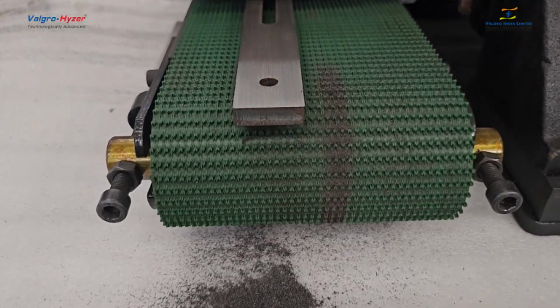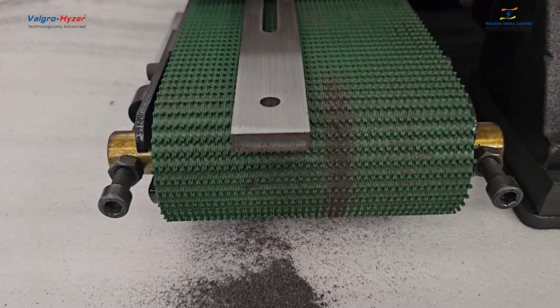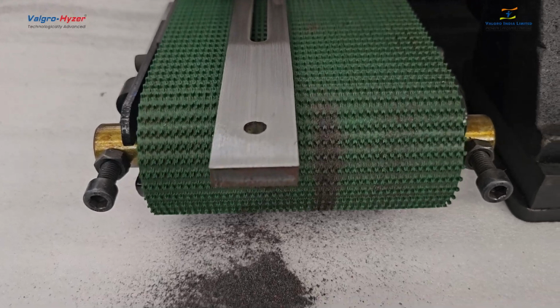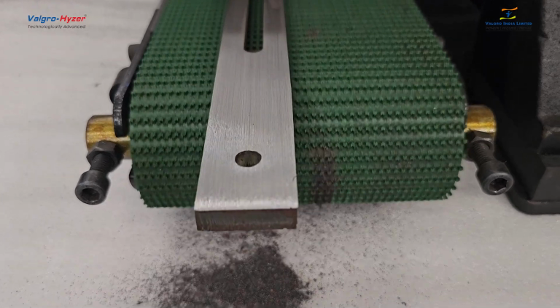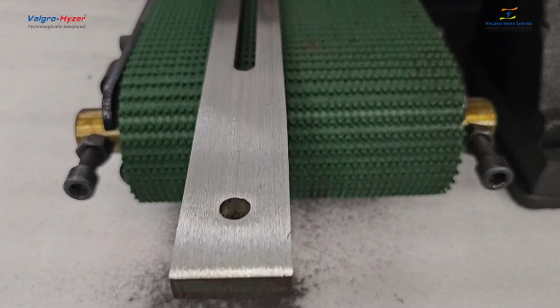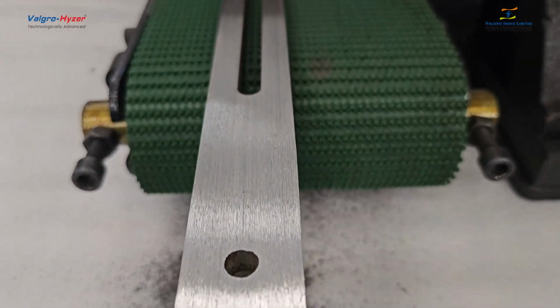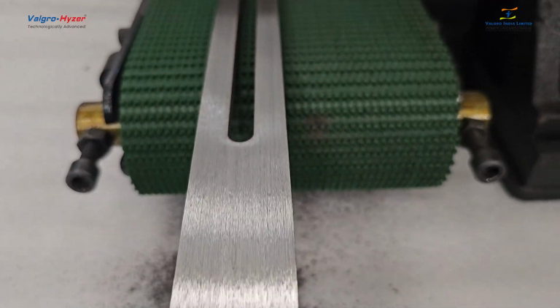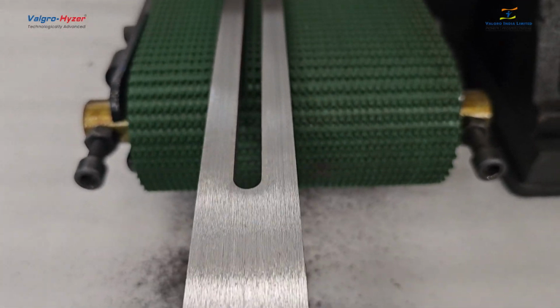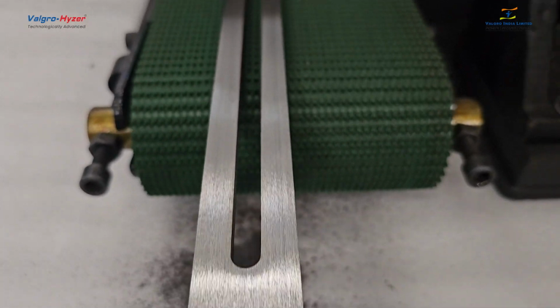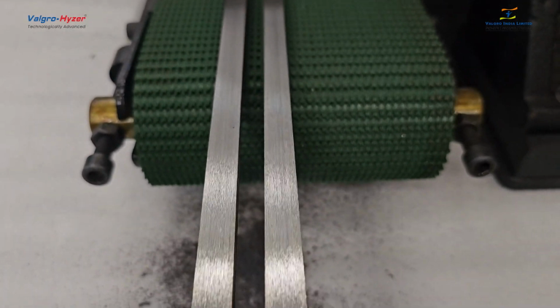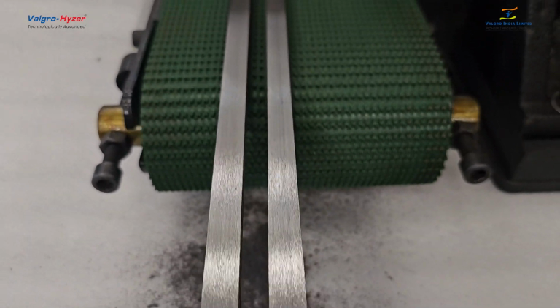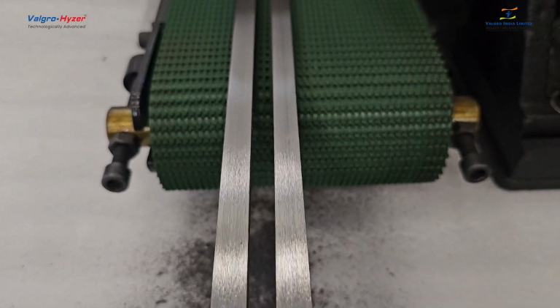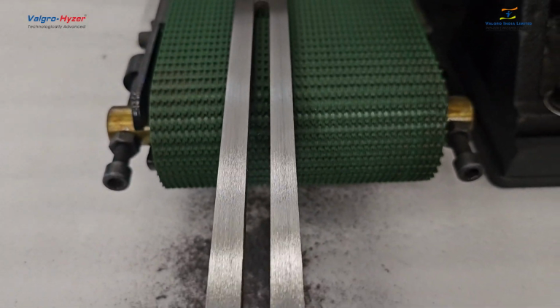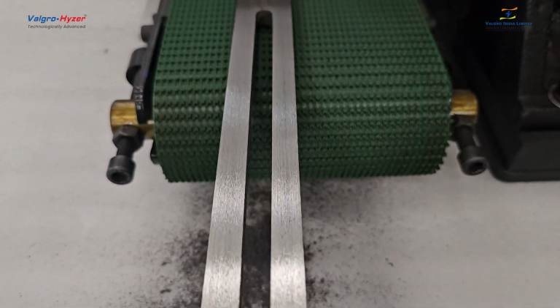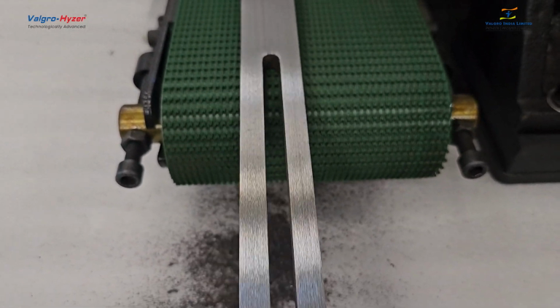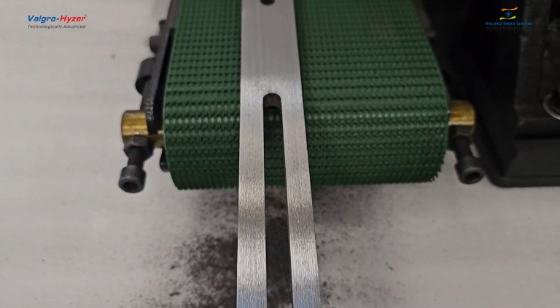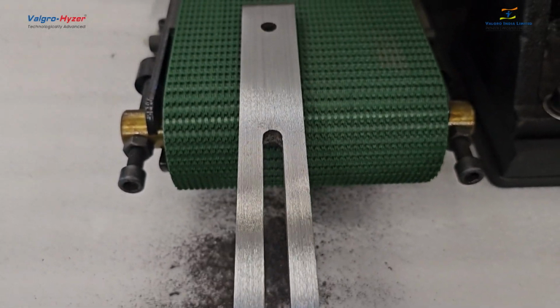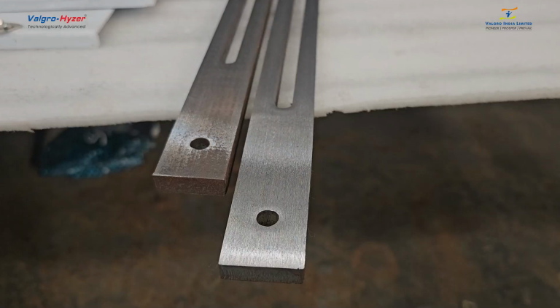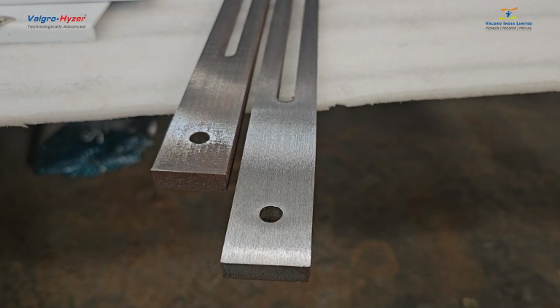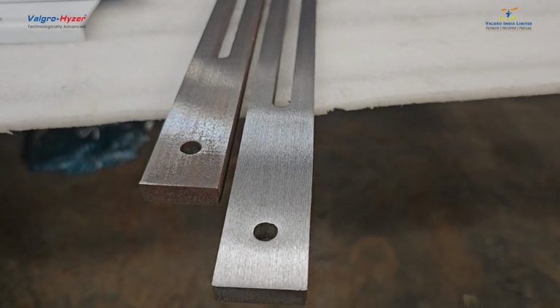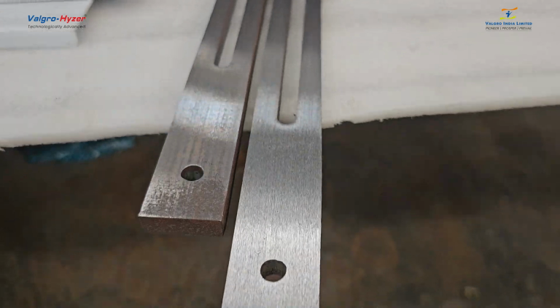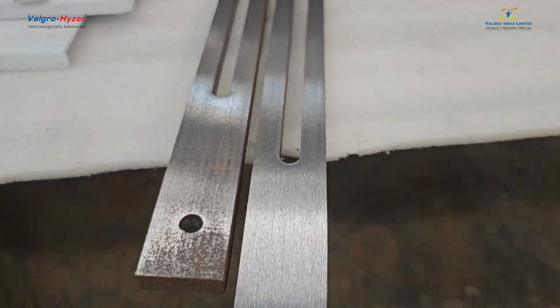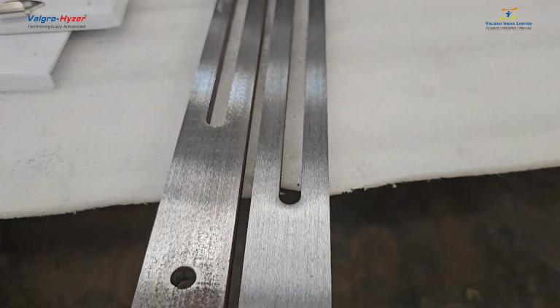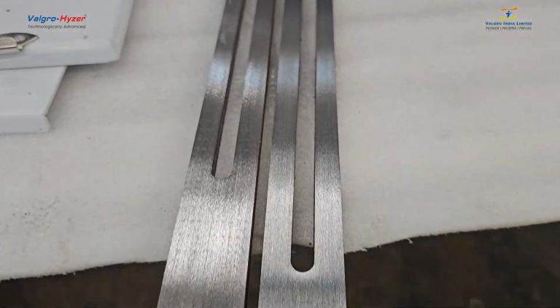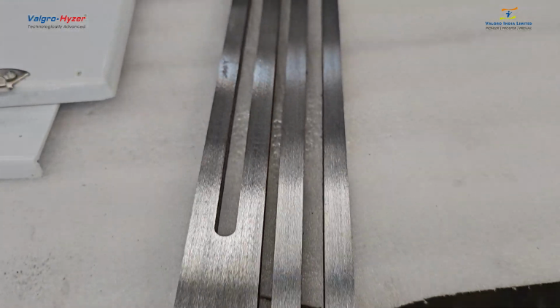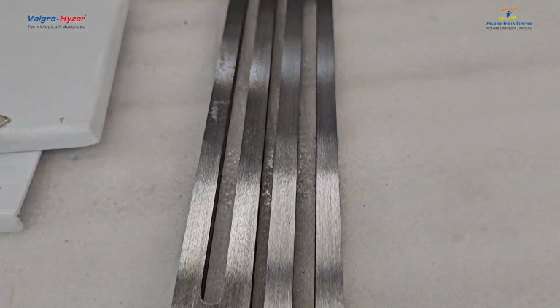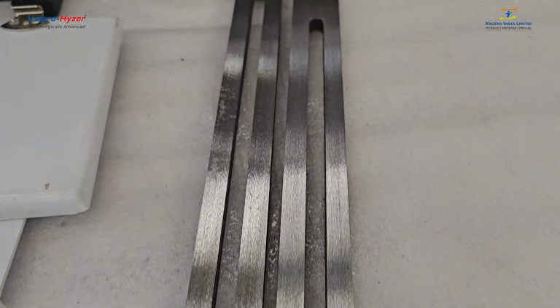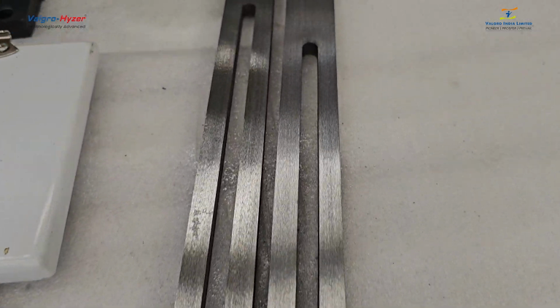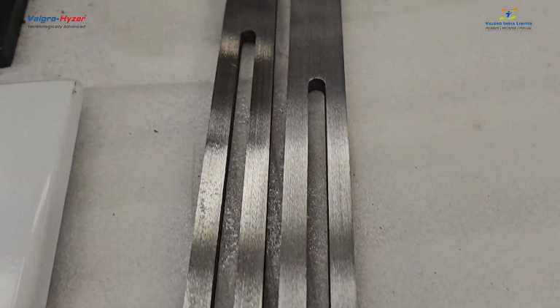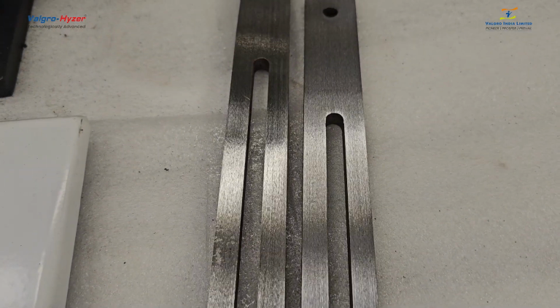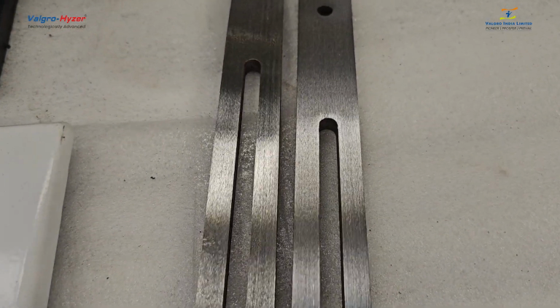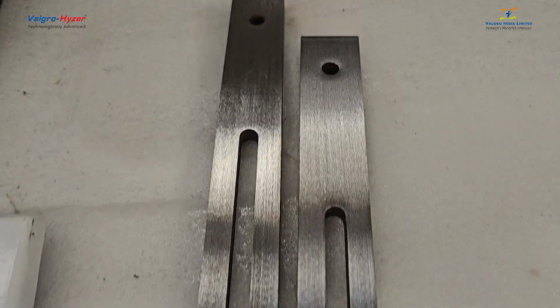This process is easy and fast with the help of the vertical belt sander machine. This is how your component looks after deburring and finishing on the vertical belt sander machine.